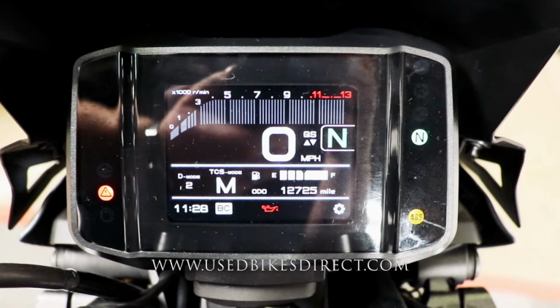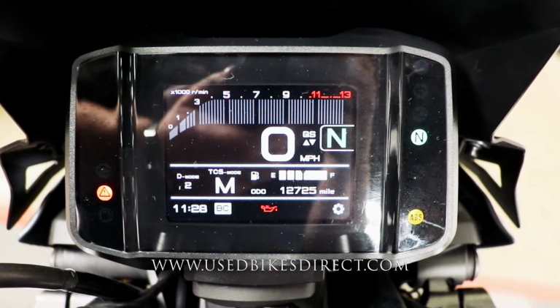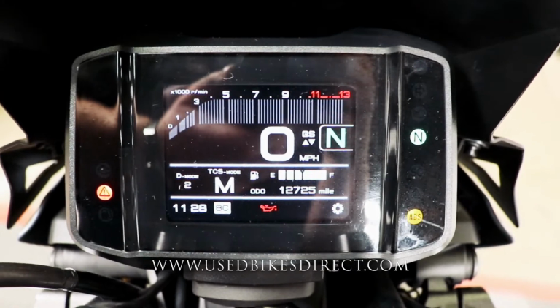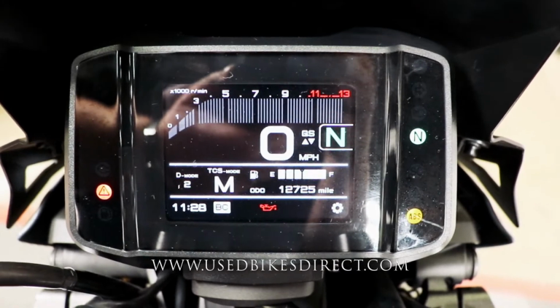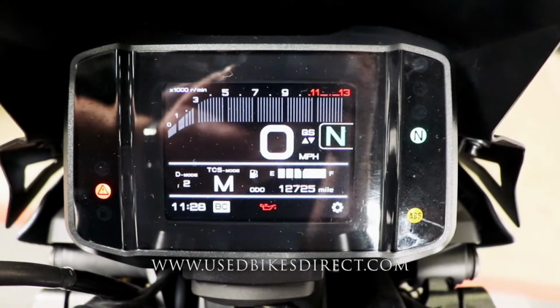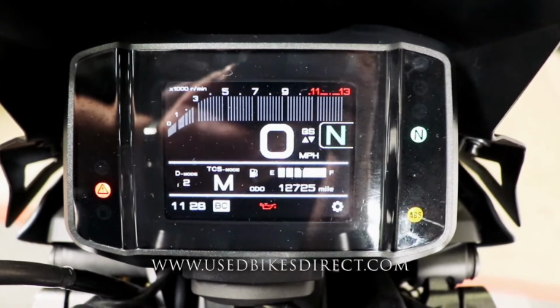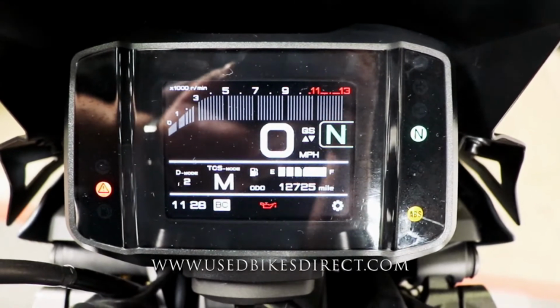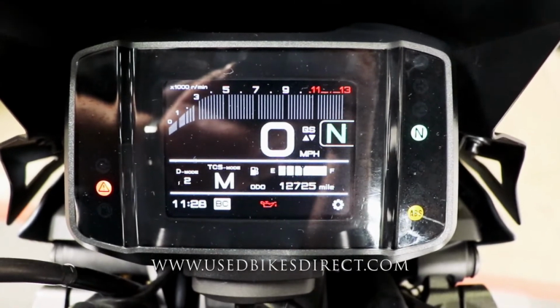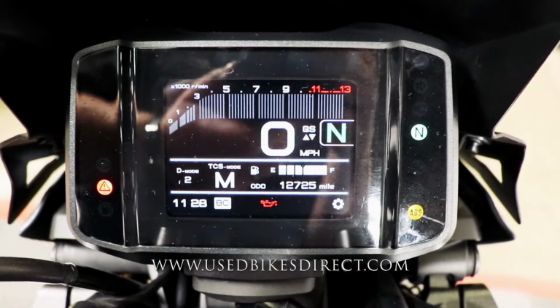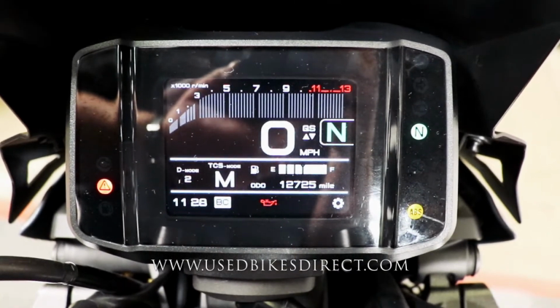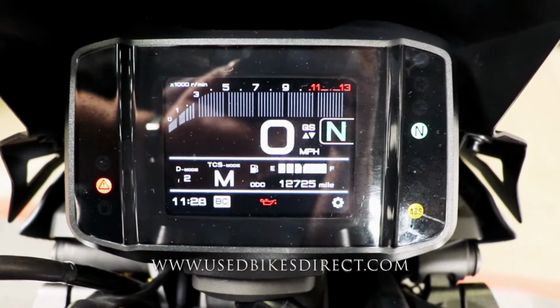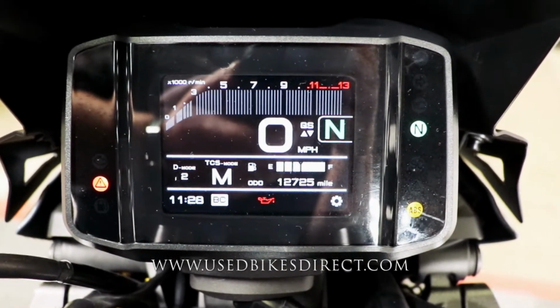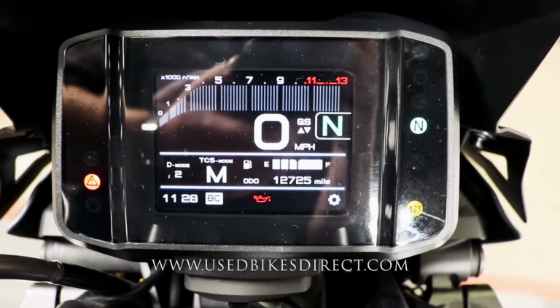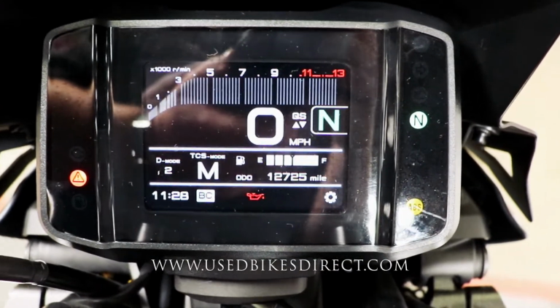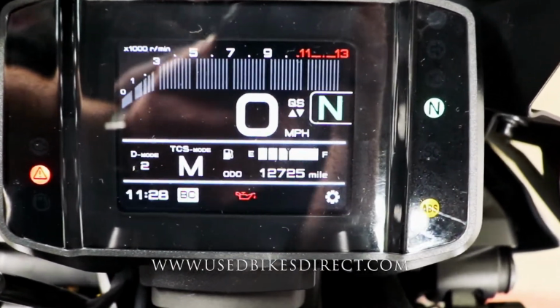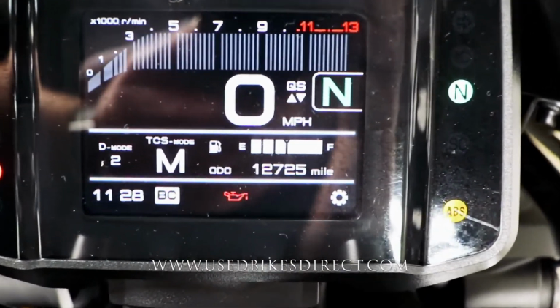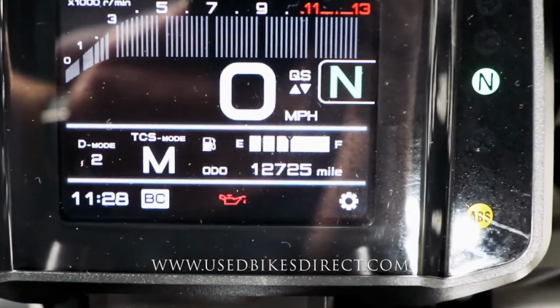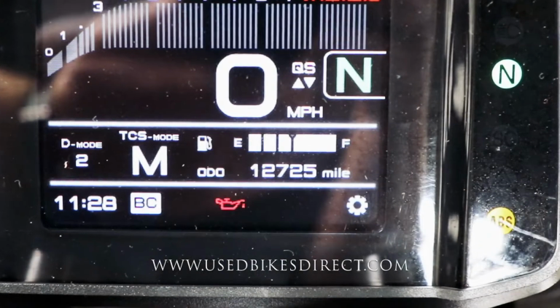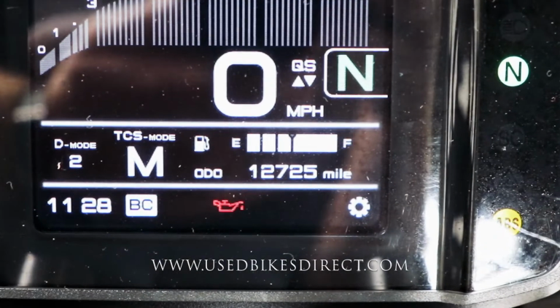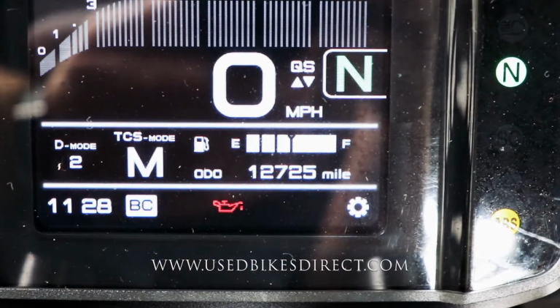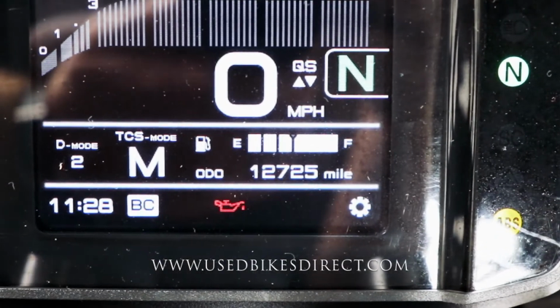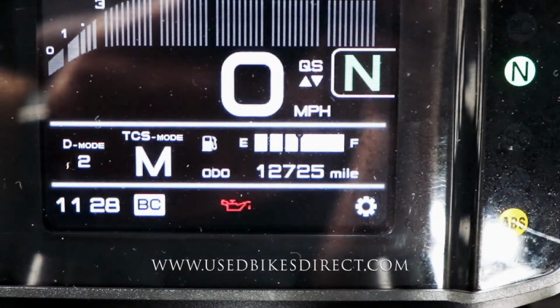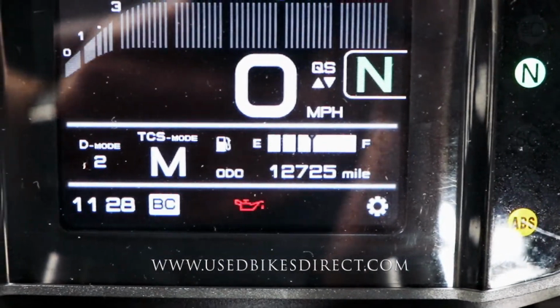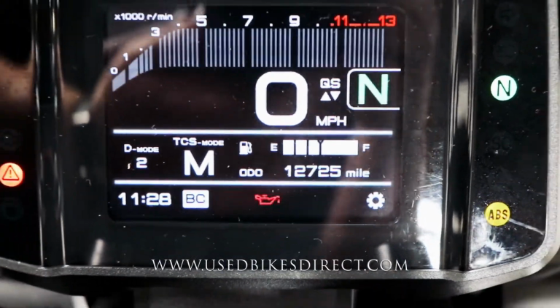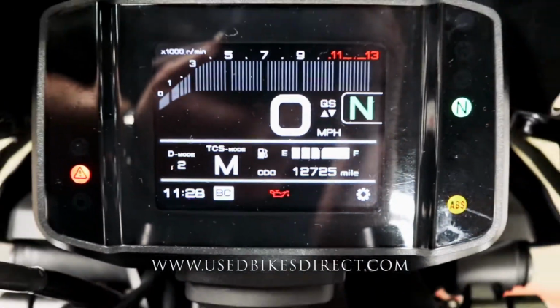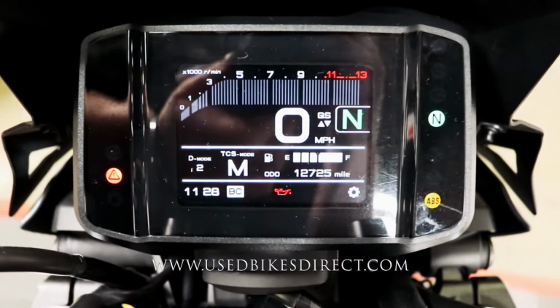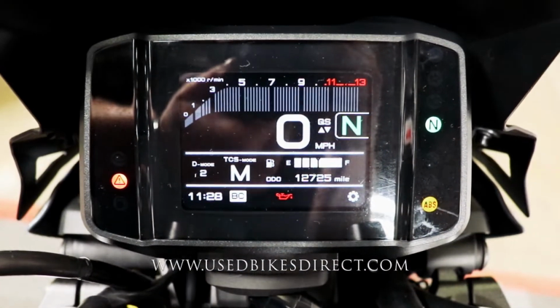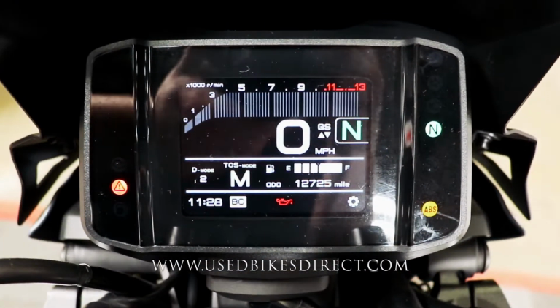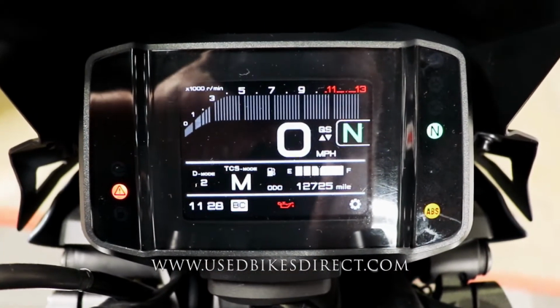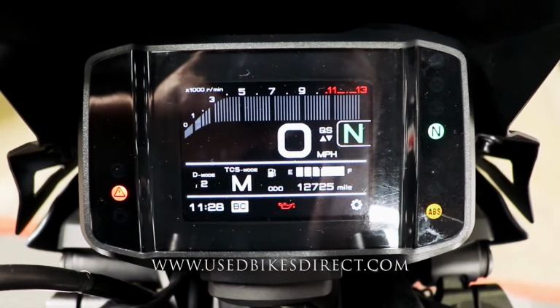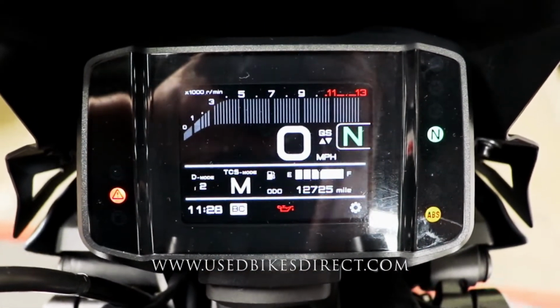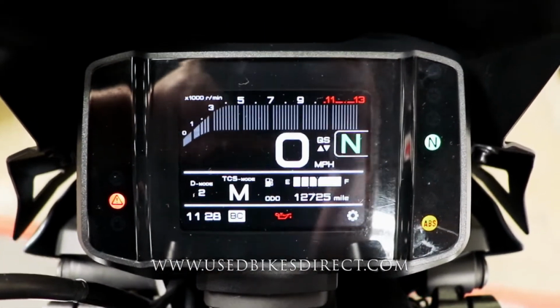What we want to see today though is that odometer, so you can see the 12,725 miles. Let's go ahead and fire it up and listen to how it sounds.